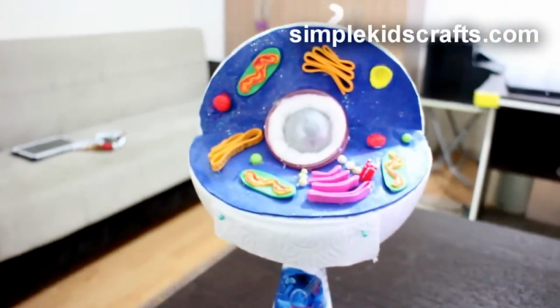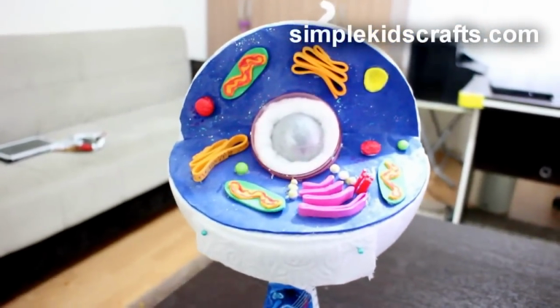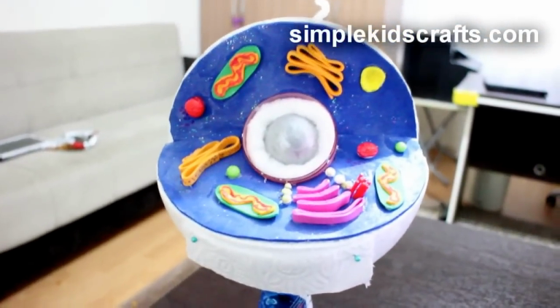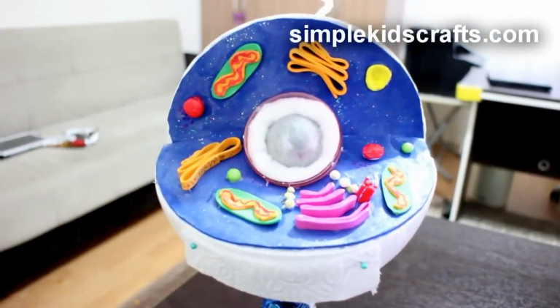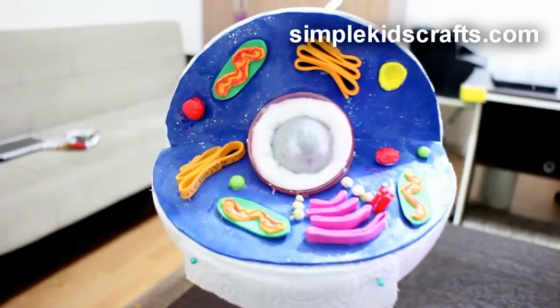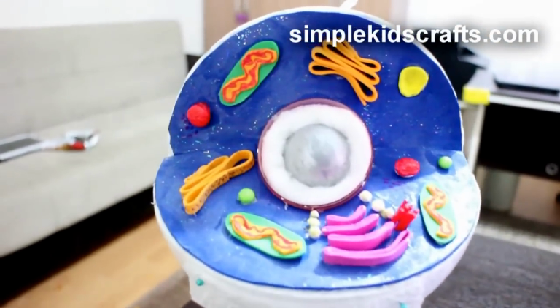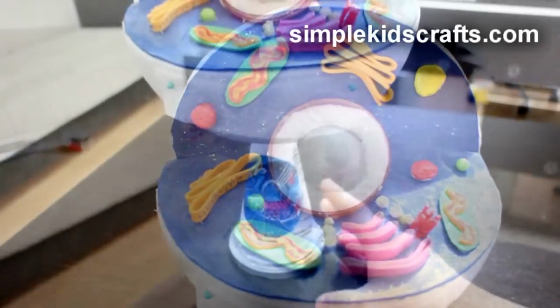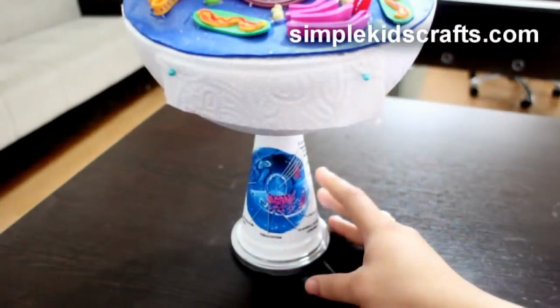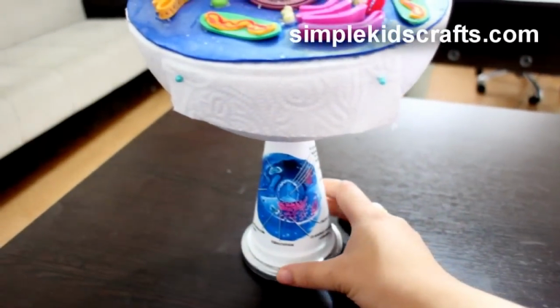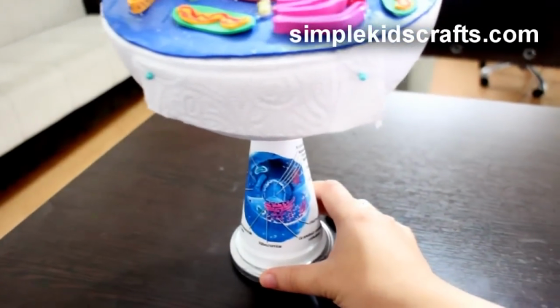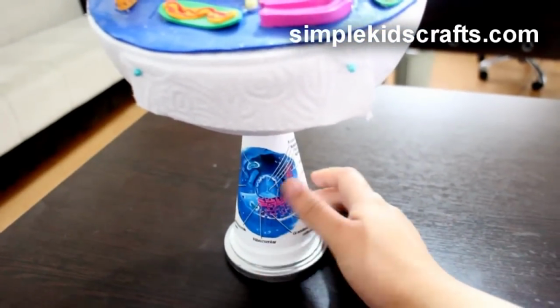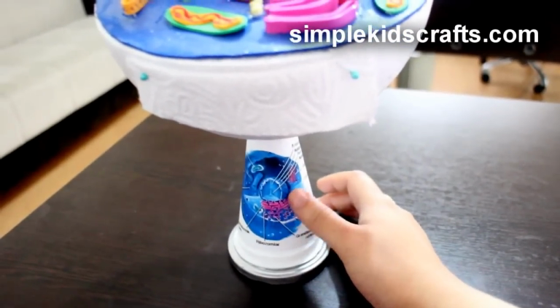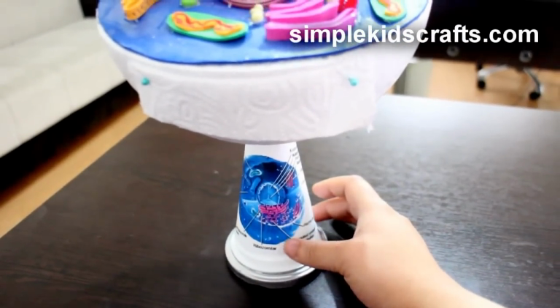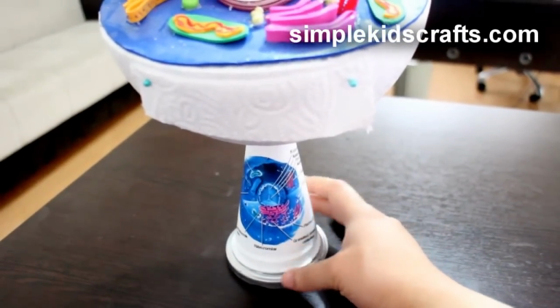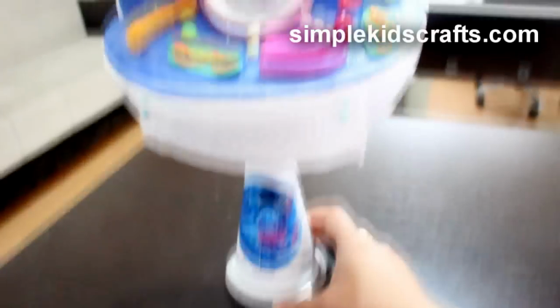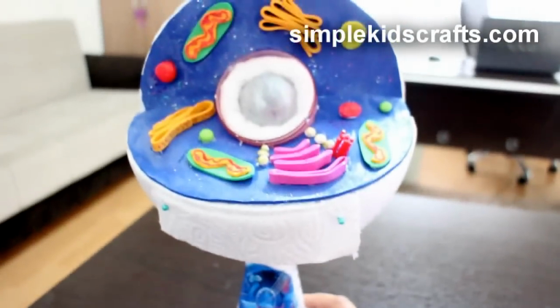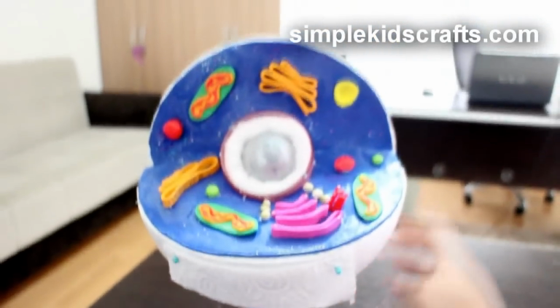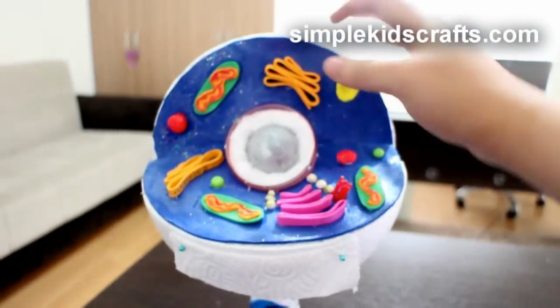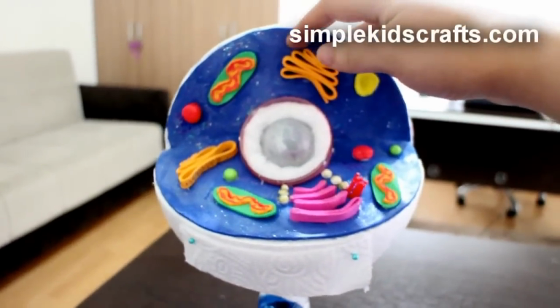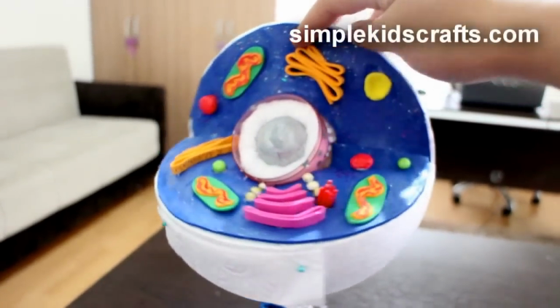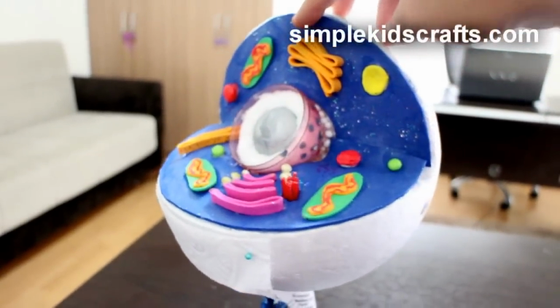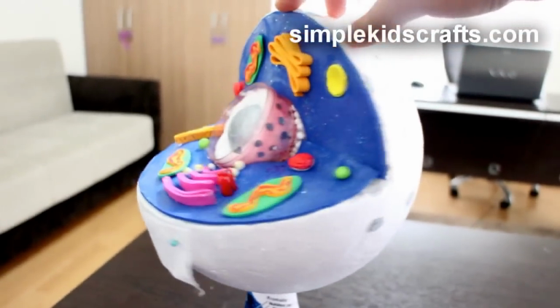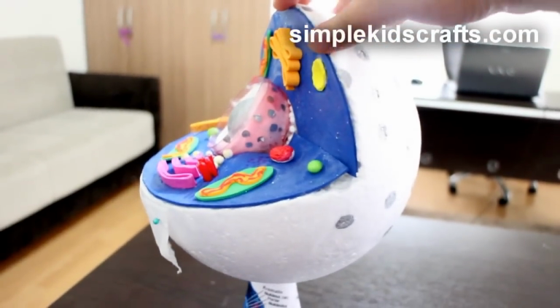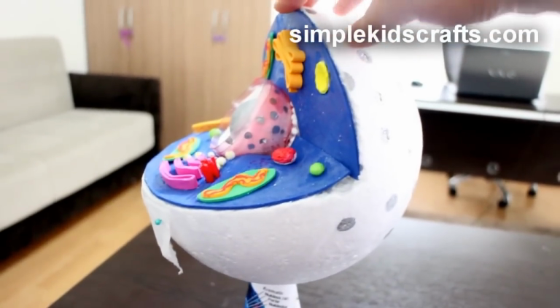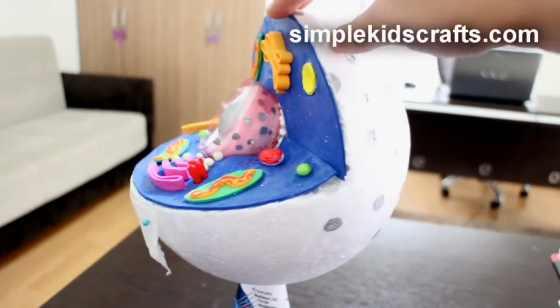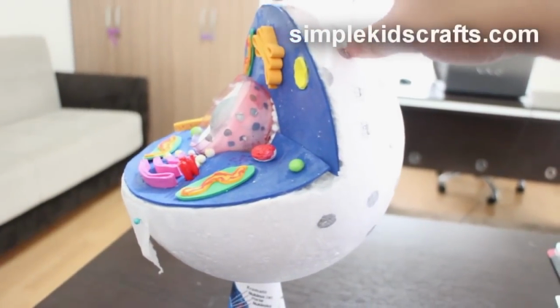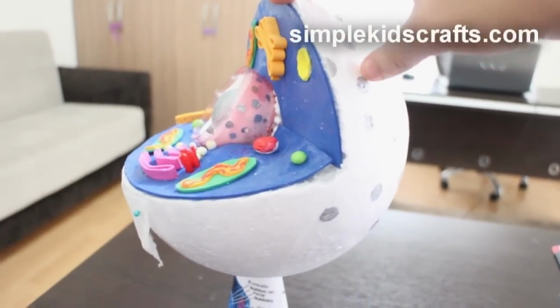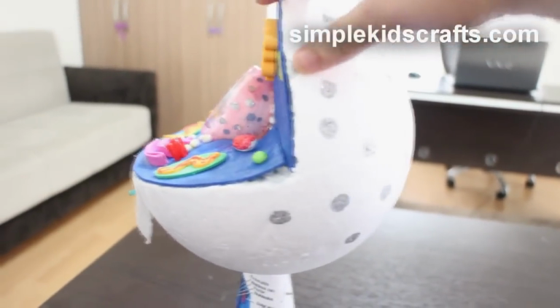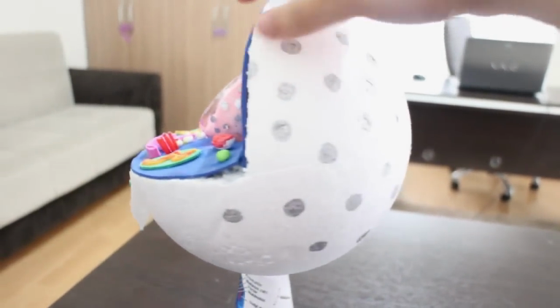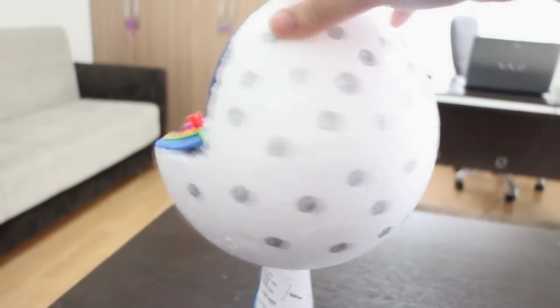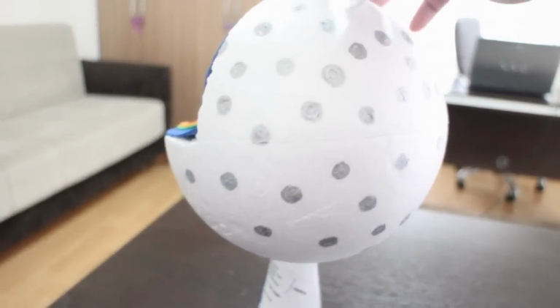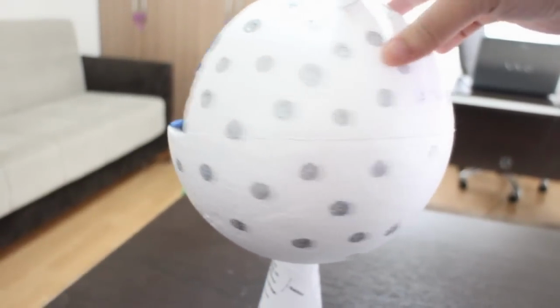If you like this model of the cell, or if you had to make this project before, let me know in the comments below as well. And if you went about it in a different way, I would also like to hear about how you made your own project. I hope that you enjoyed this video and I will see you on the next one. Bye!